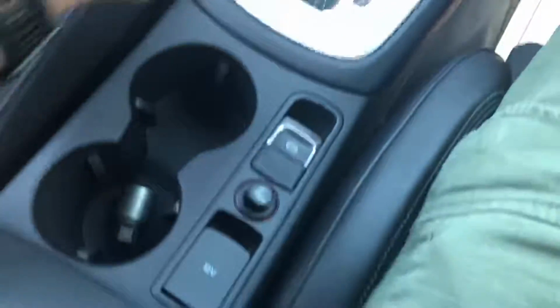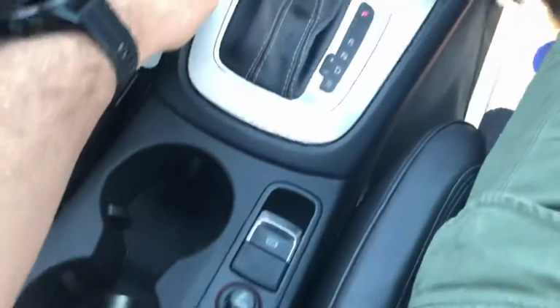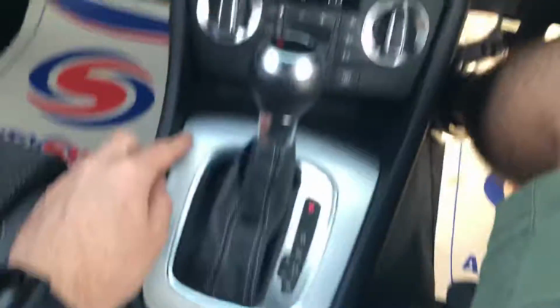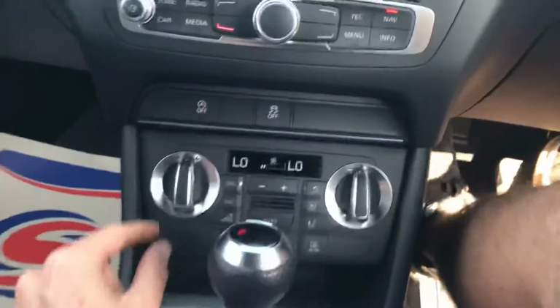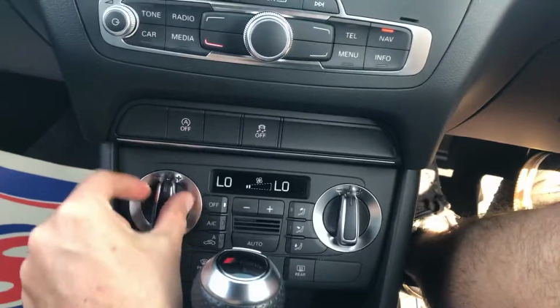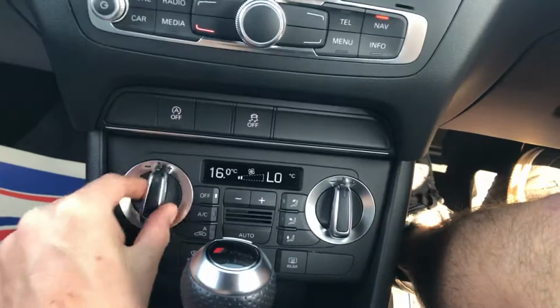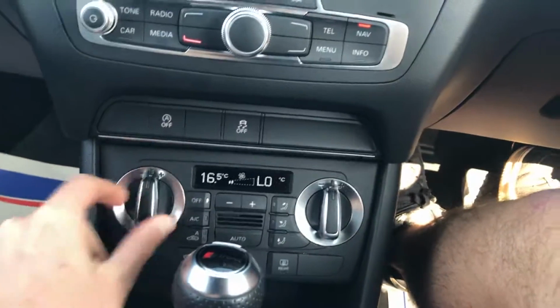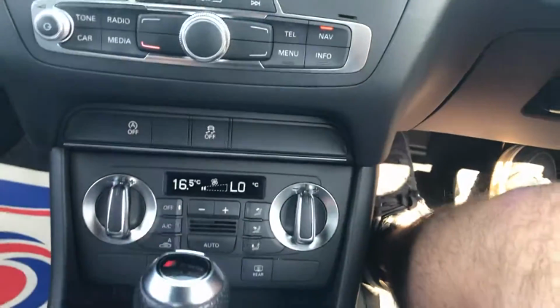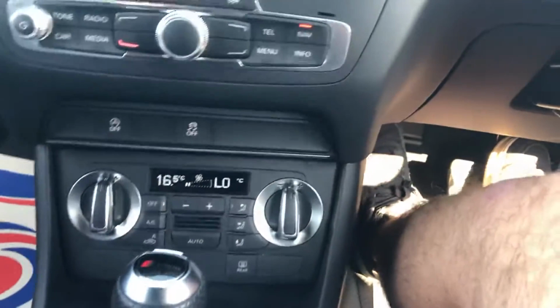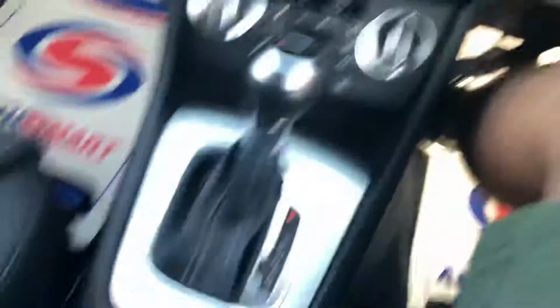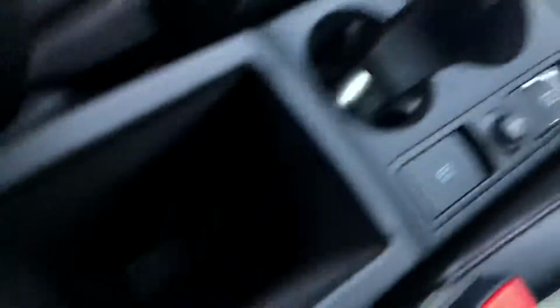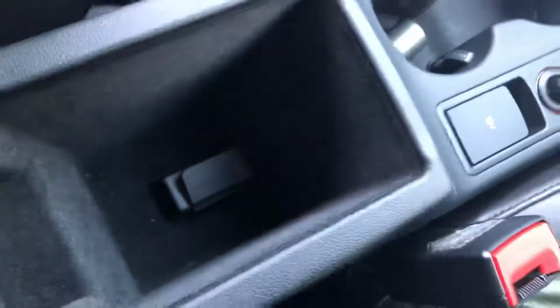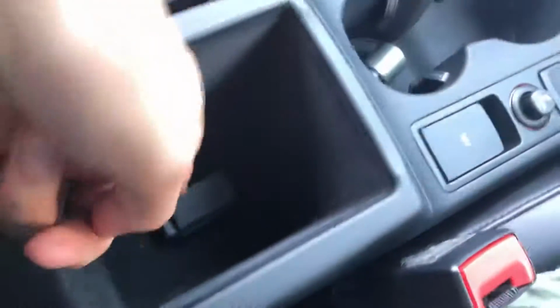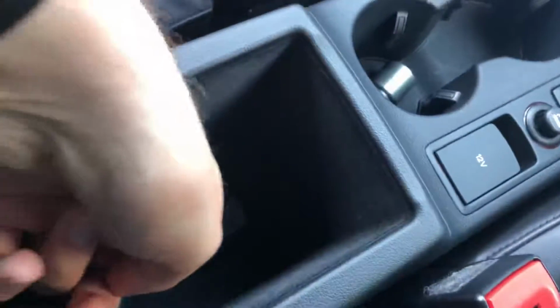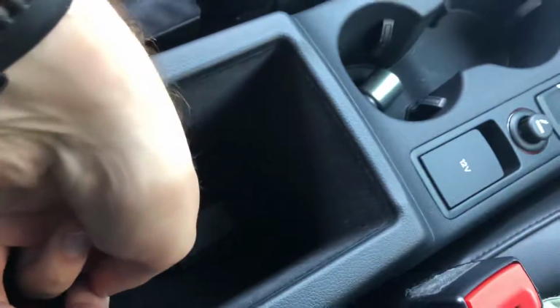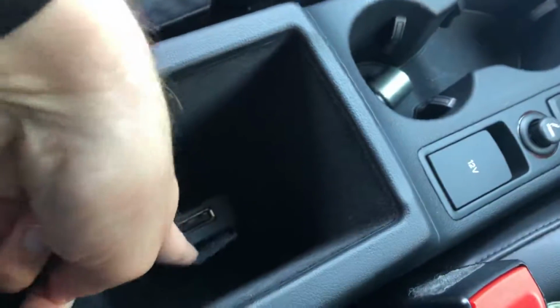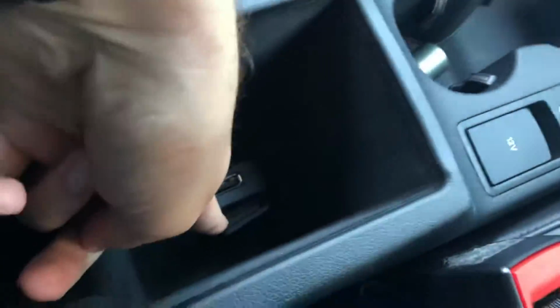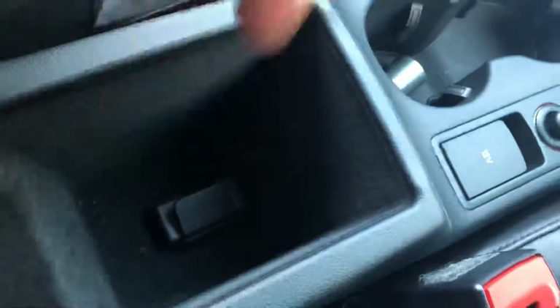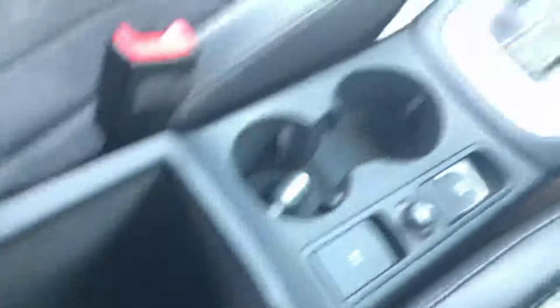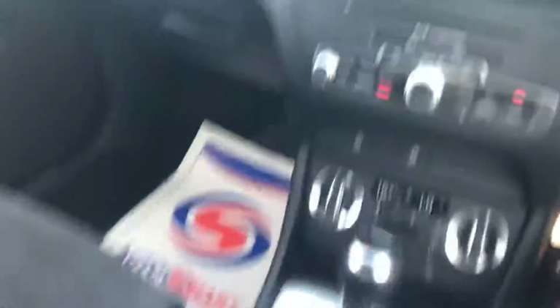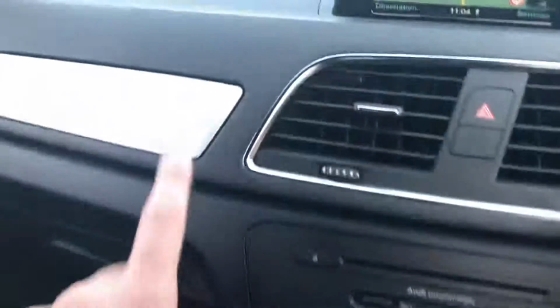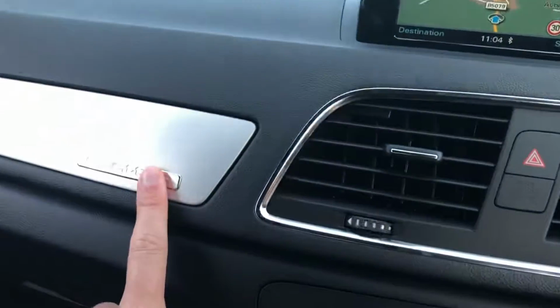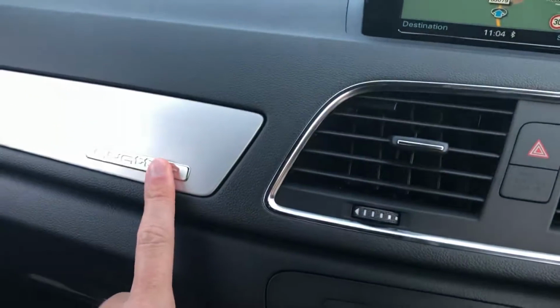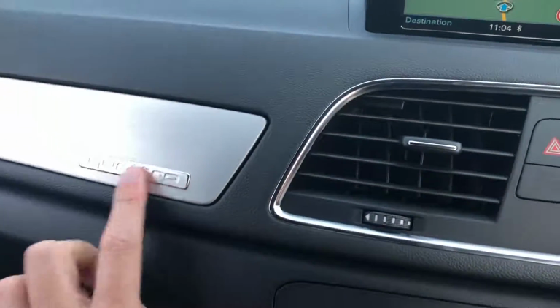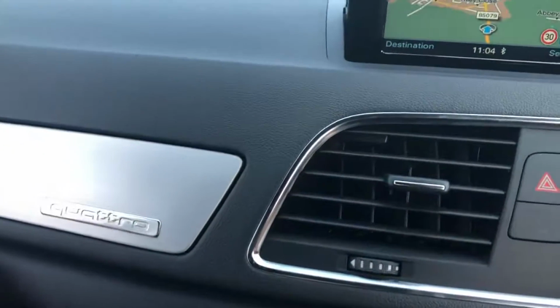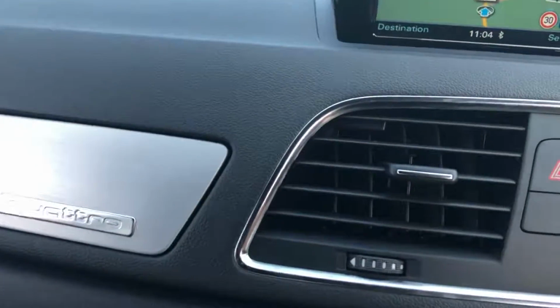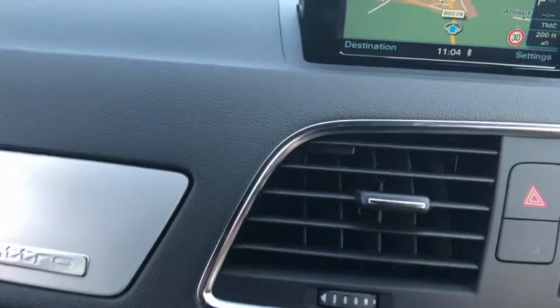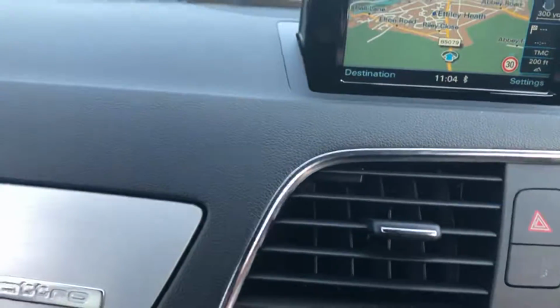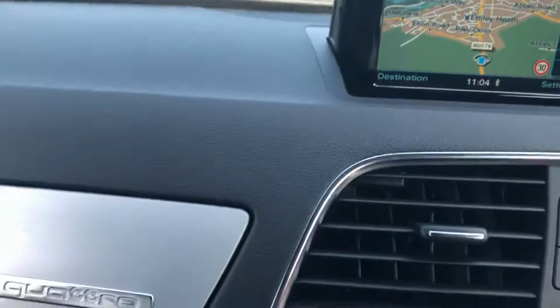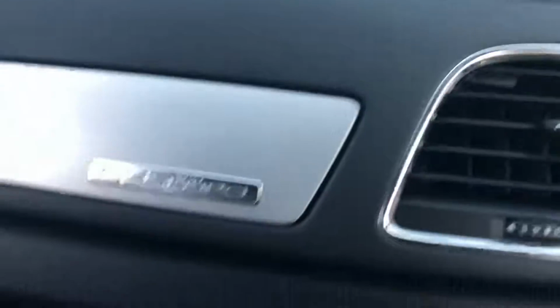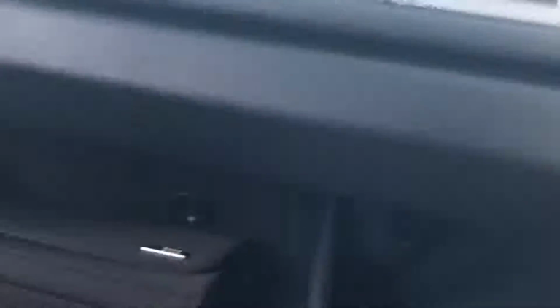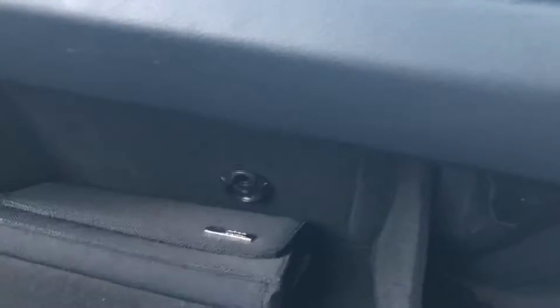Charging point, dual zone climate control, additional storage with a media interface here, more Quattro branding throughout, and a full owner's manual.